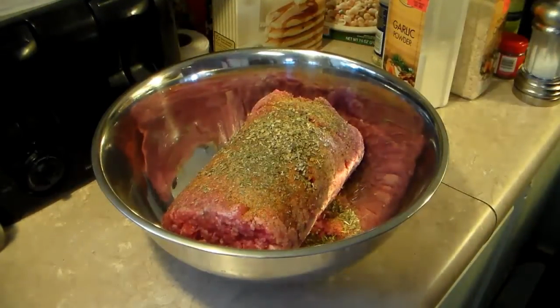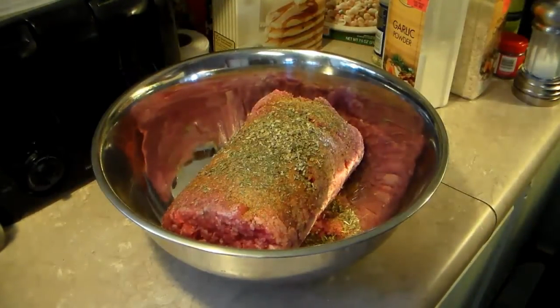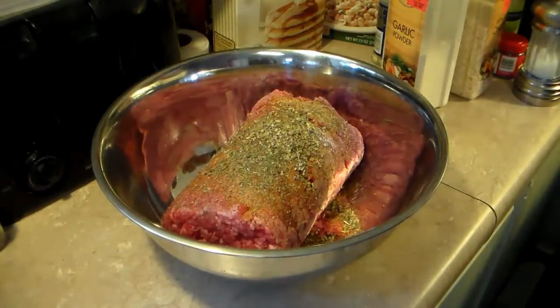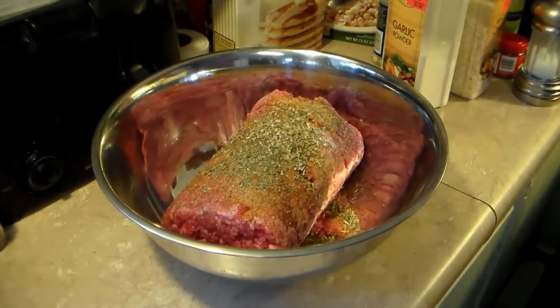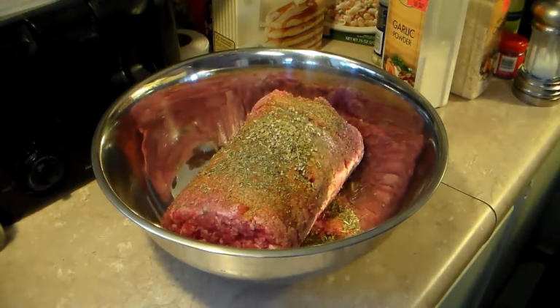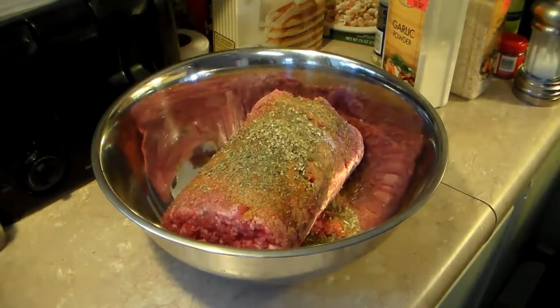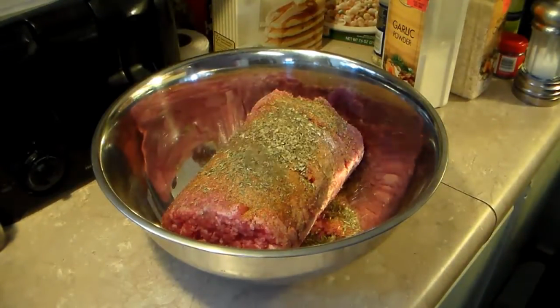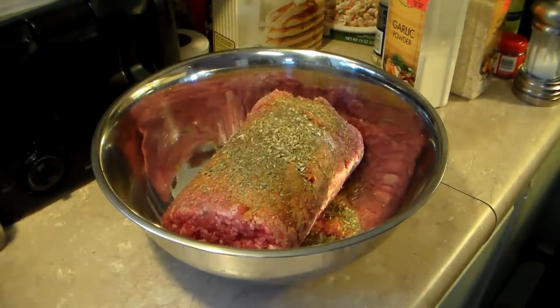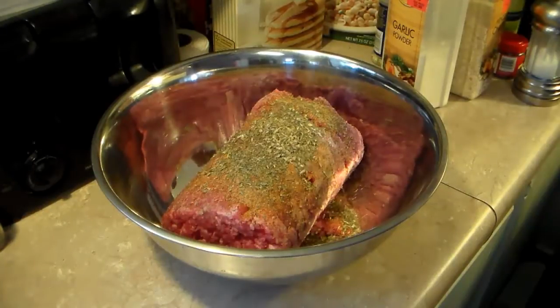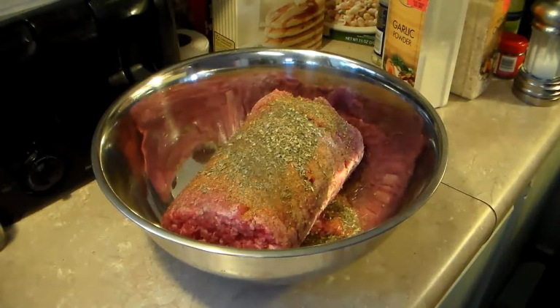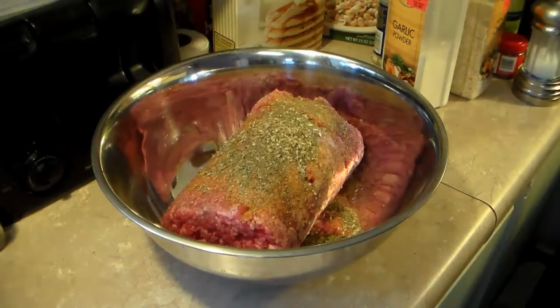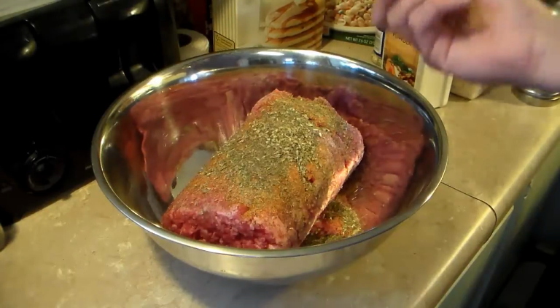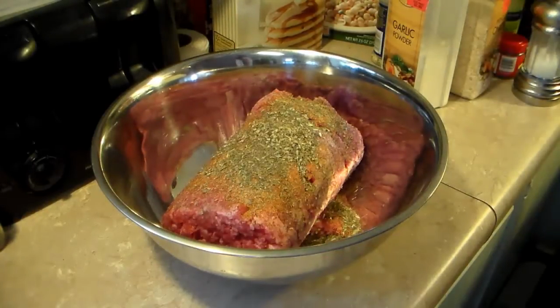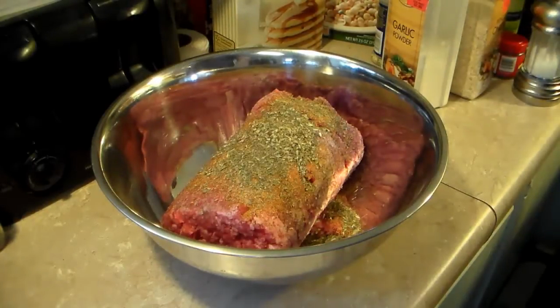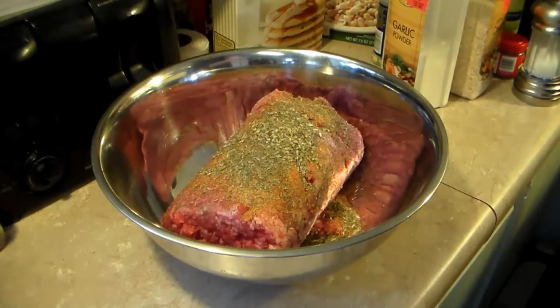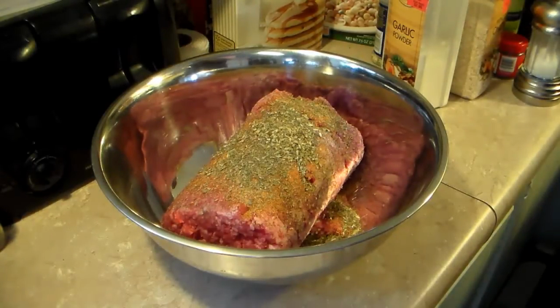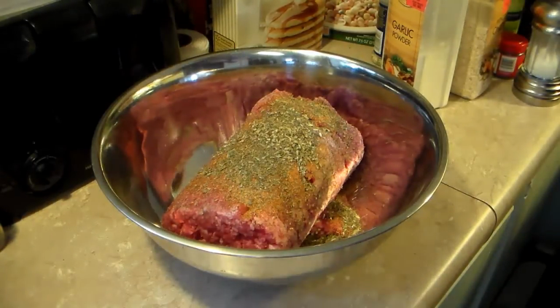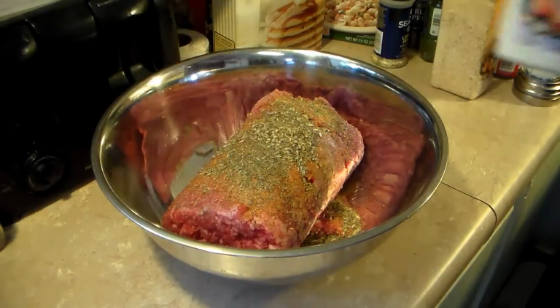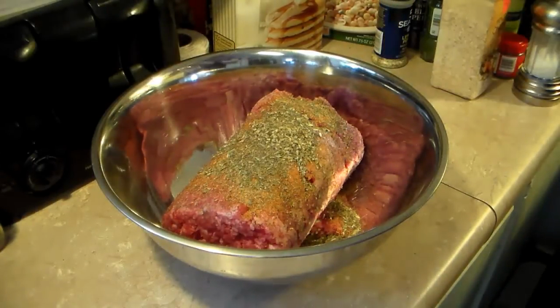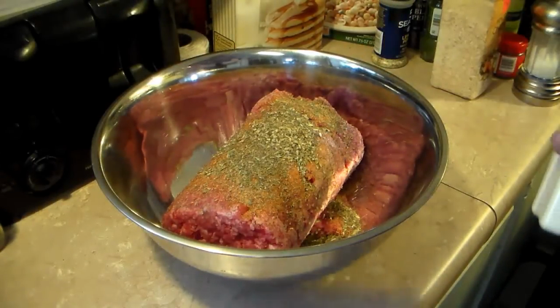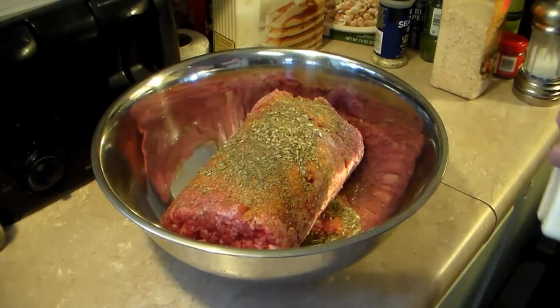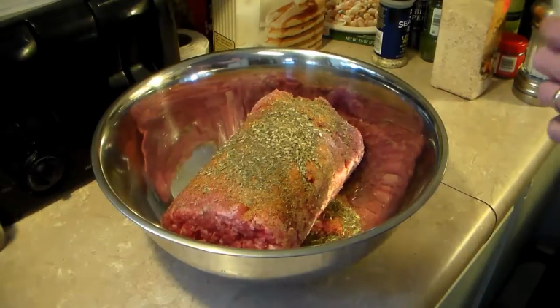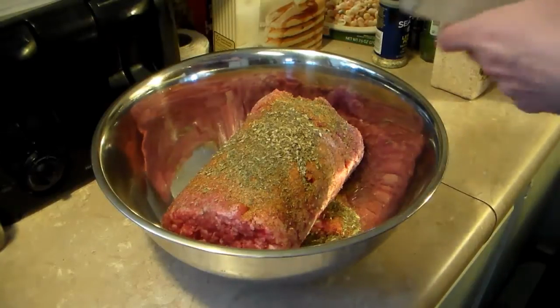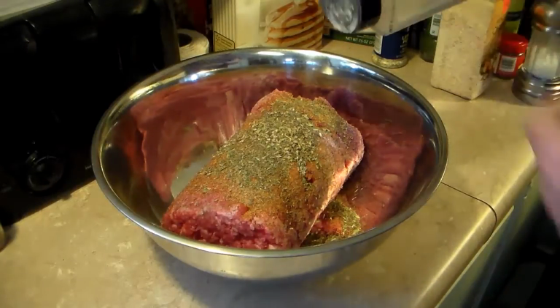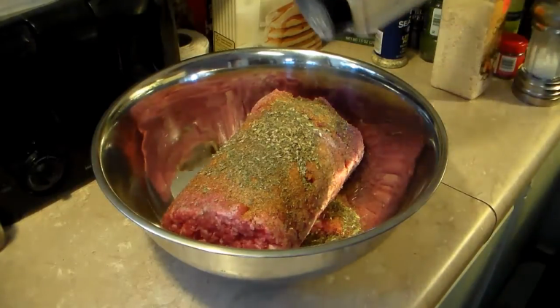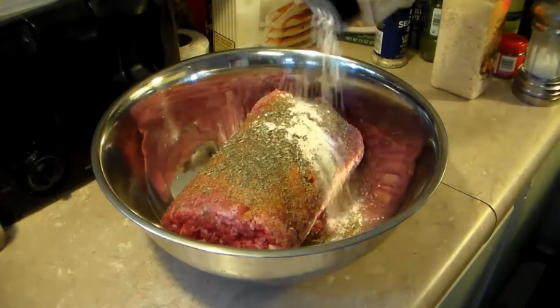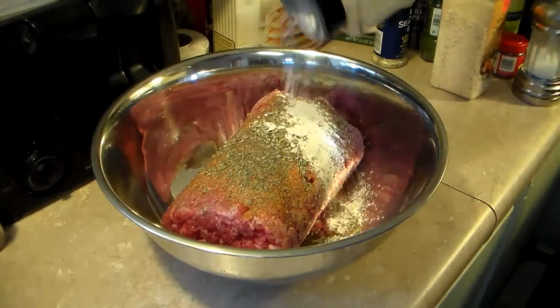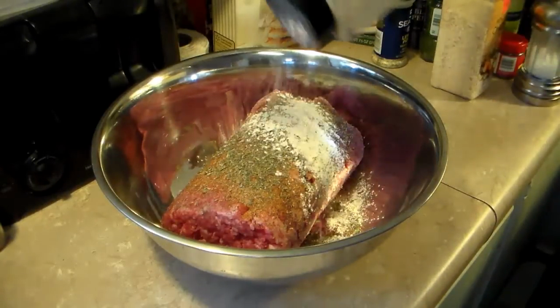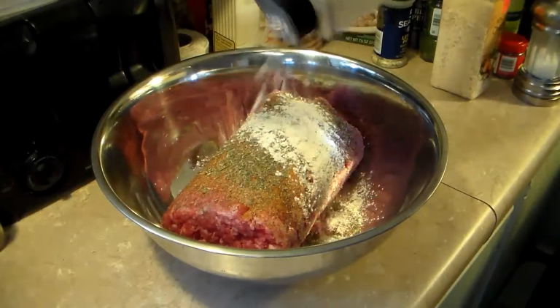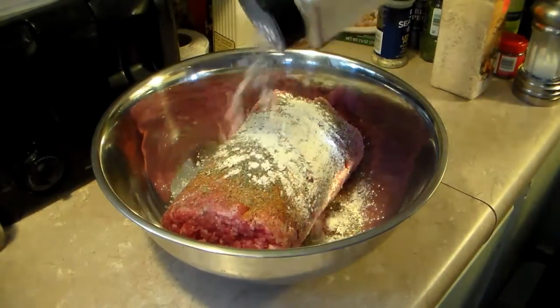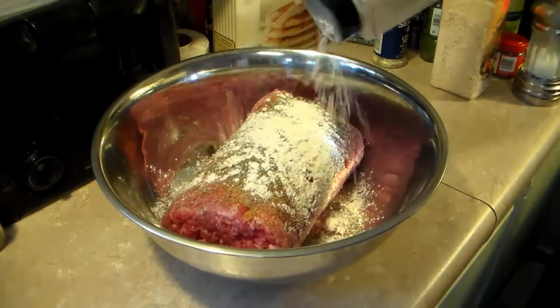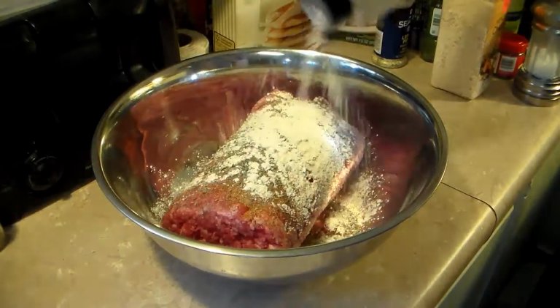Now I'm going to add in some celery seed. I'm going to put about a half a teaspoon in because this goes a long way — a little bit of celery seed does. Then I'm going to put in some garlic powder, about a tablespoon of that.